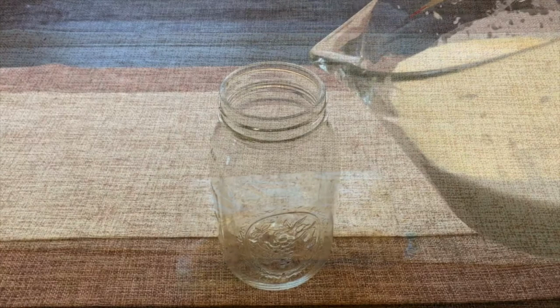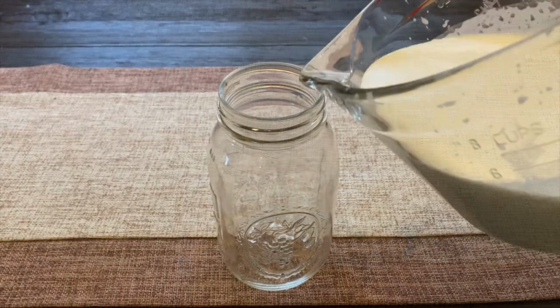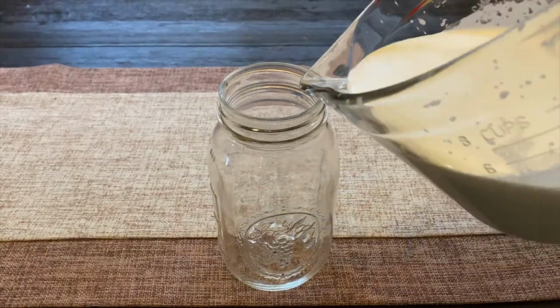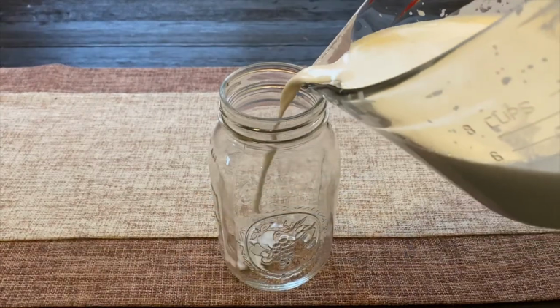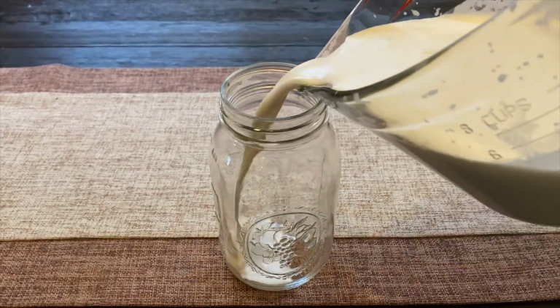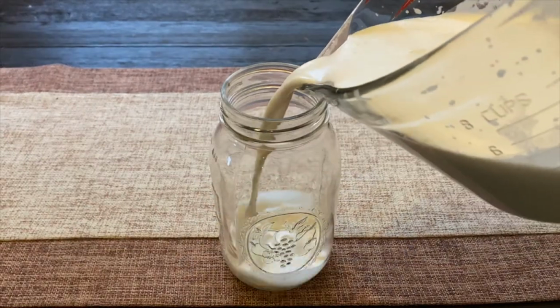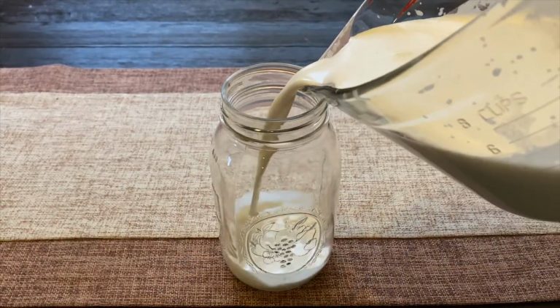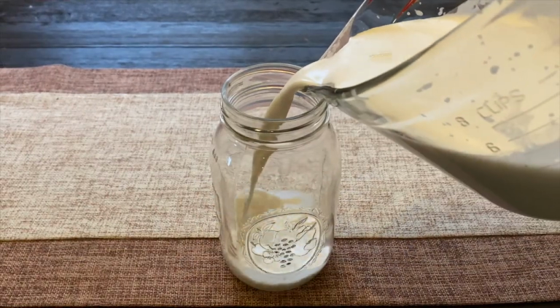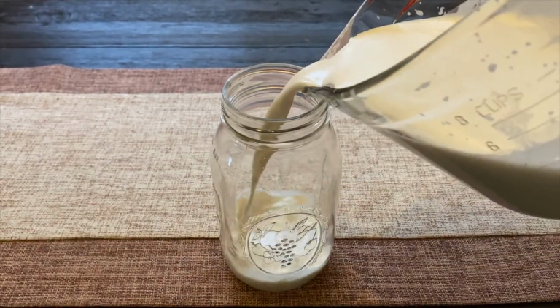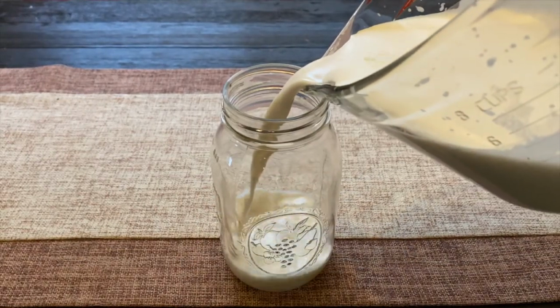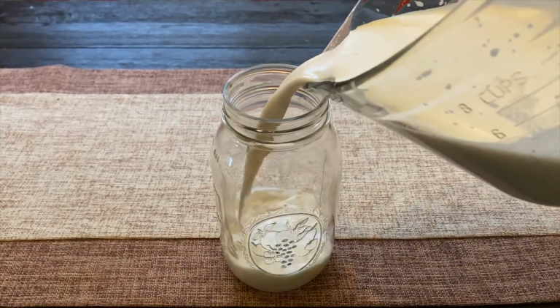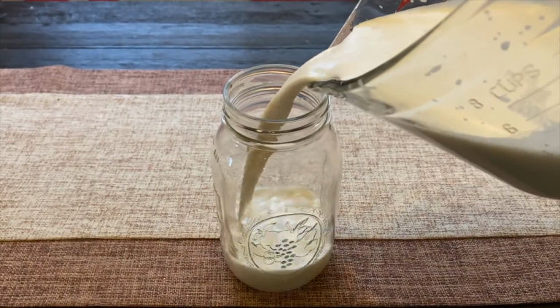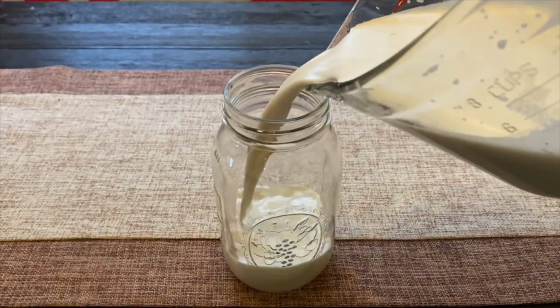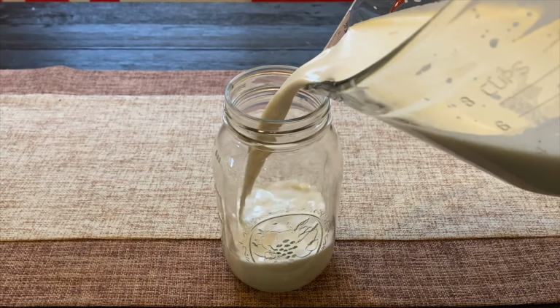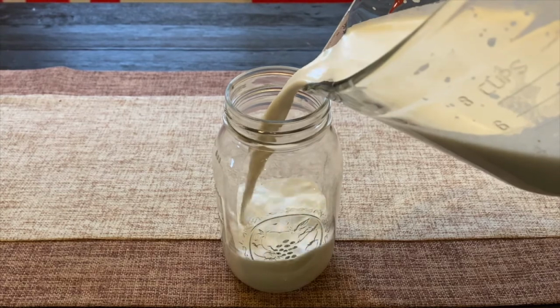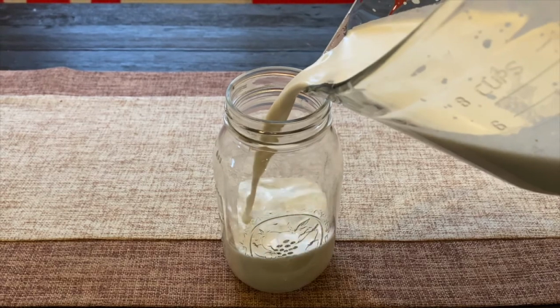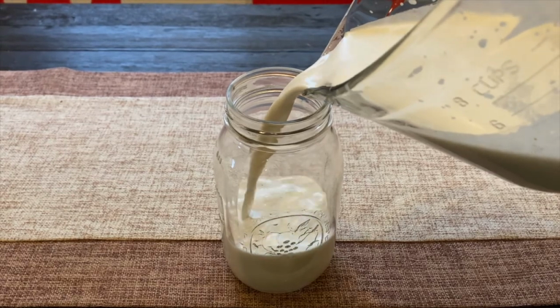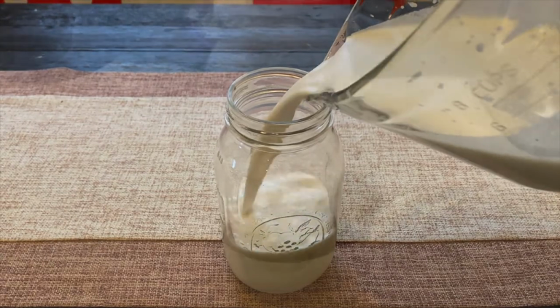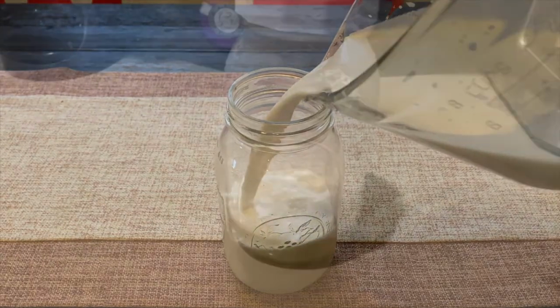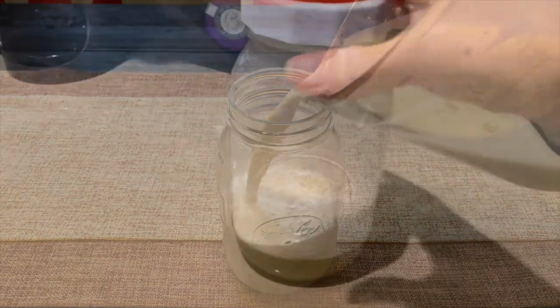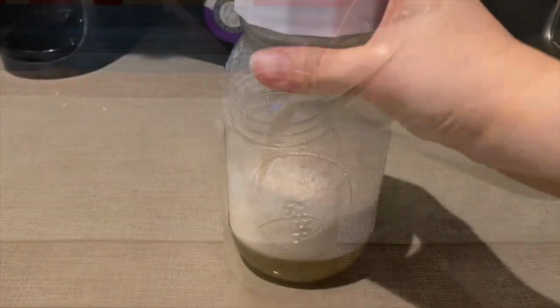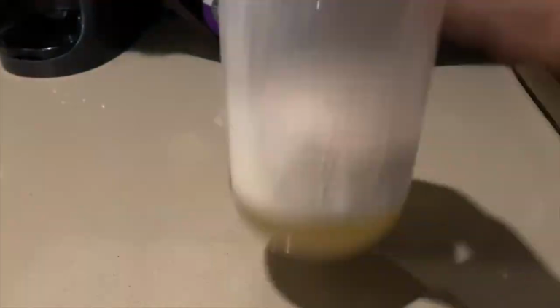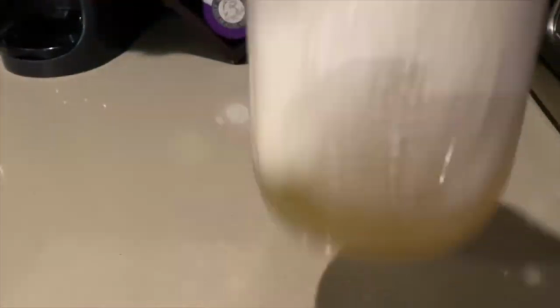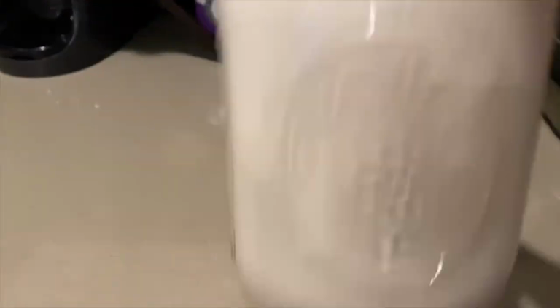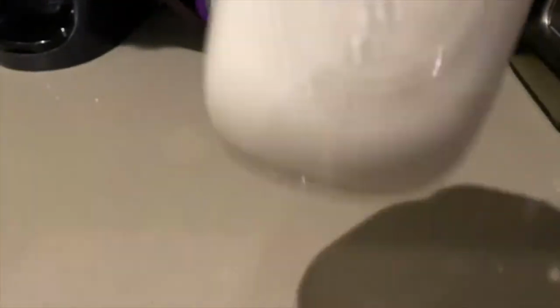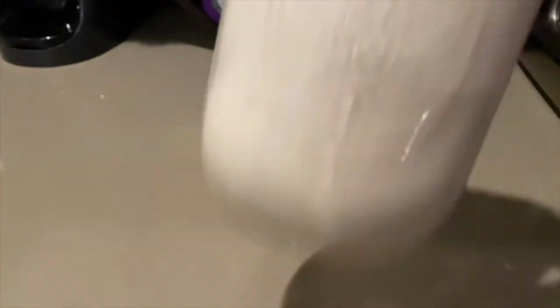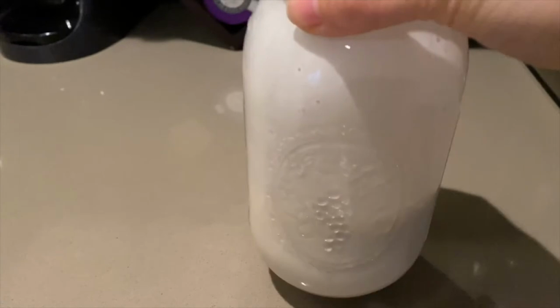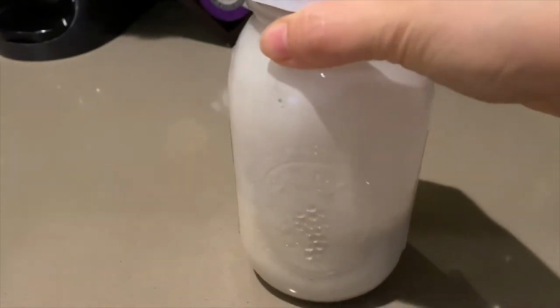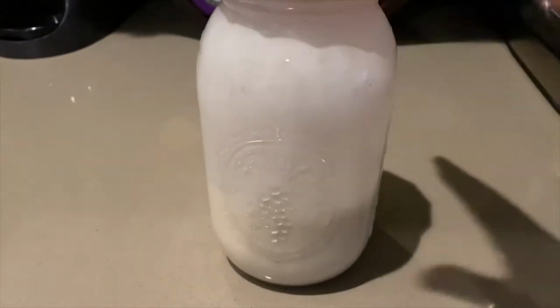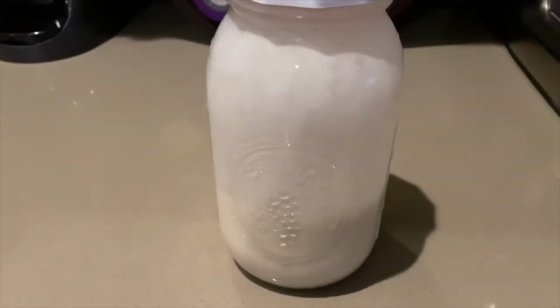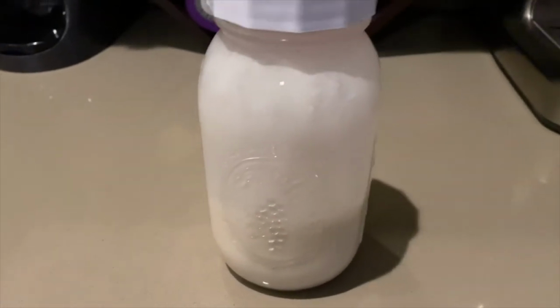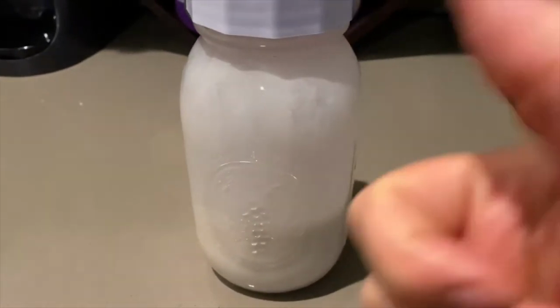This recipe makes about a quart of nut milk. It only lasts for about three to four days in the fridge, but I'm sure it'll be gone before you know it. The milk will separate over time, but give it a little shake and you're good to go.